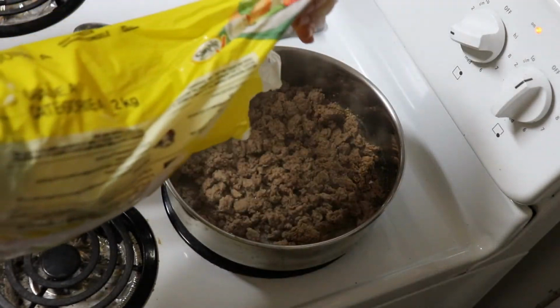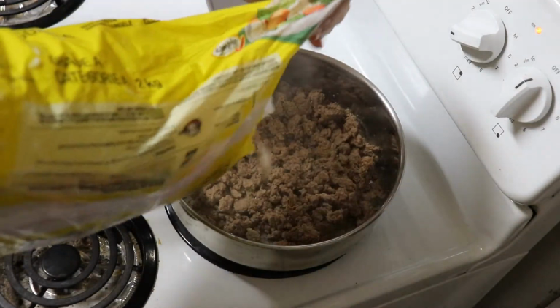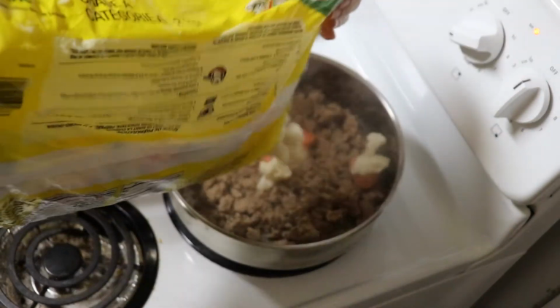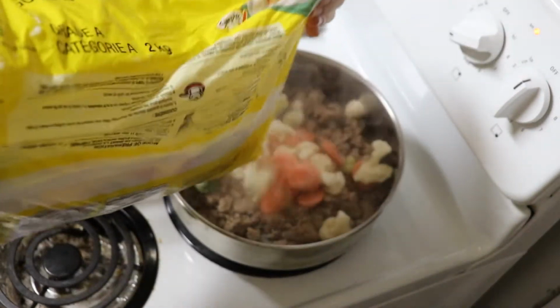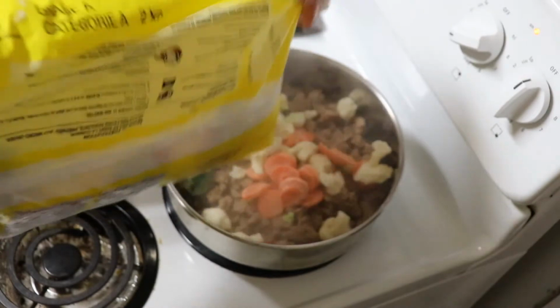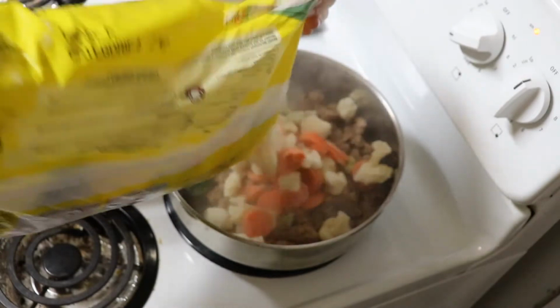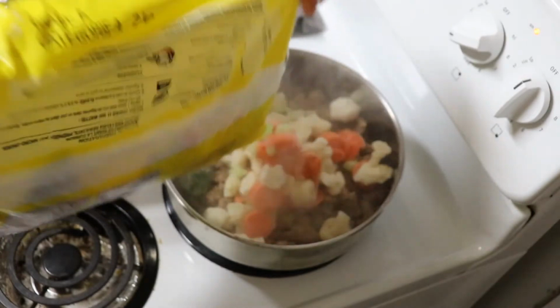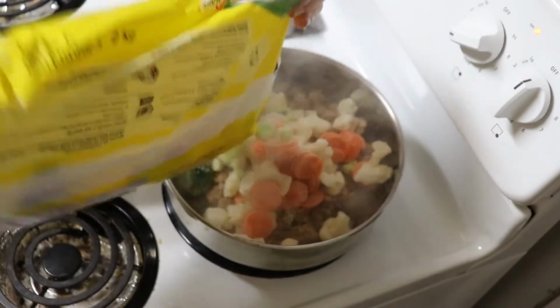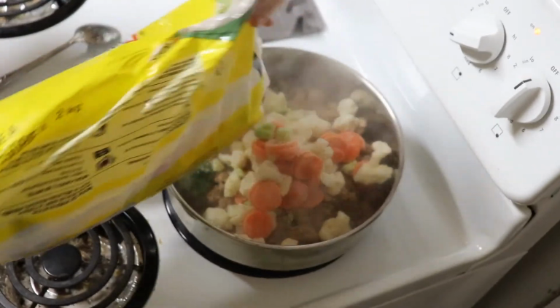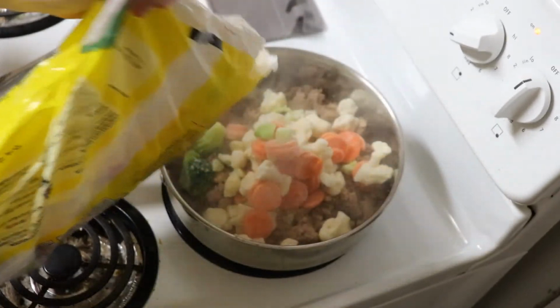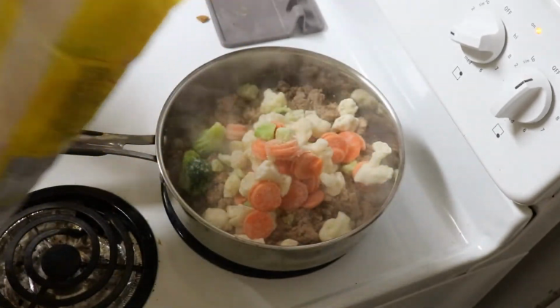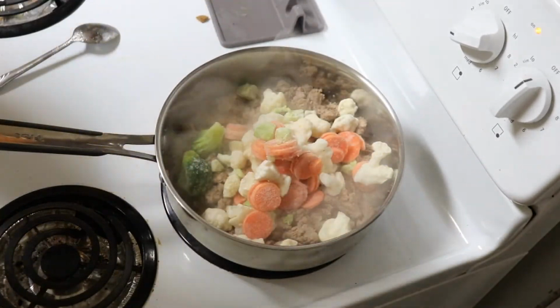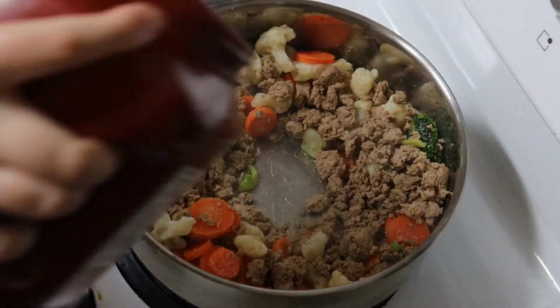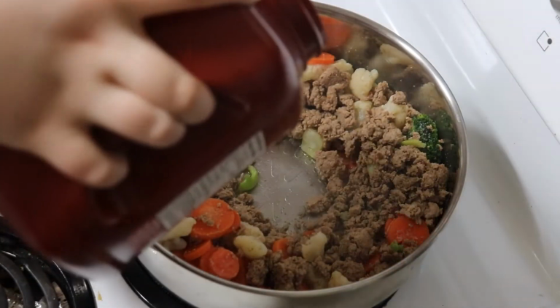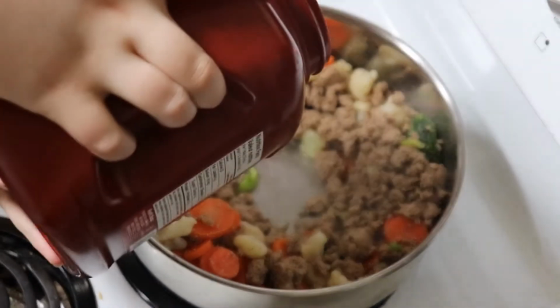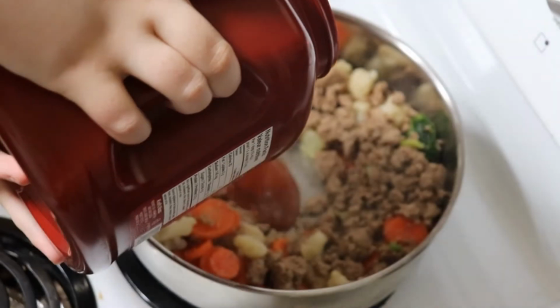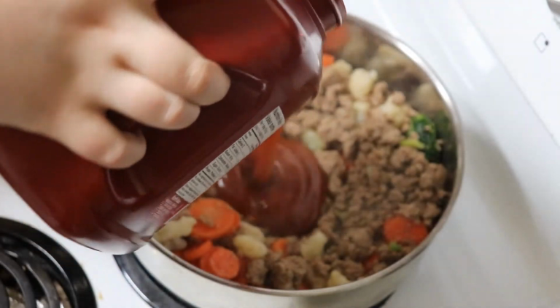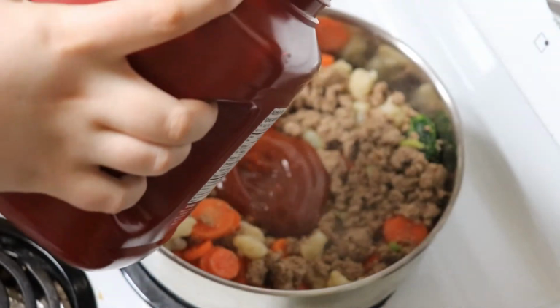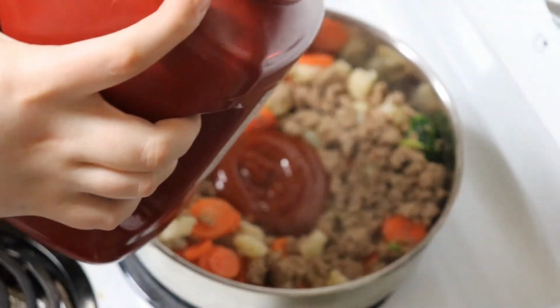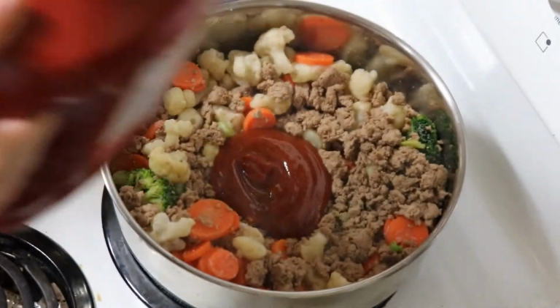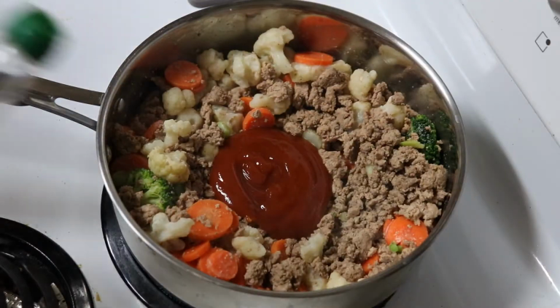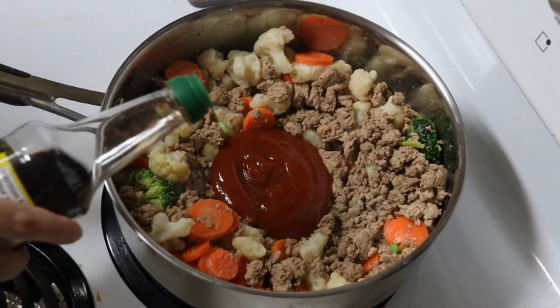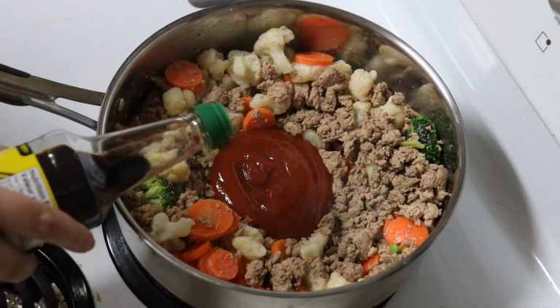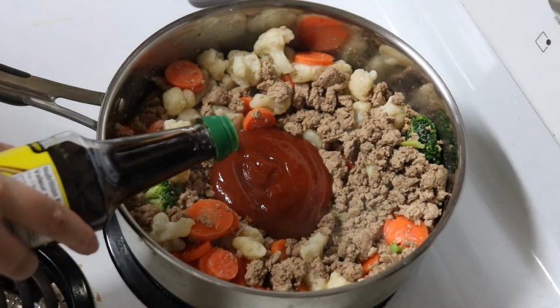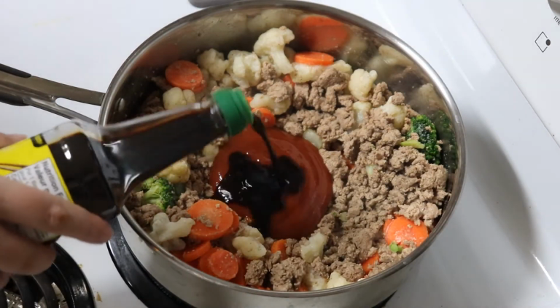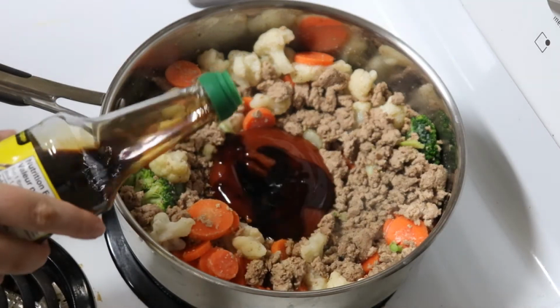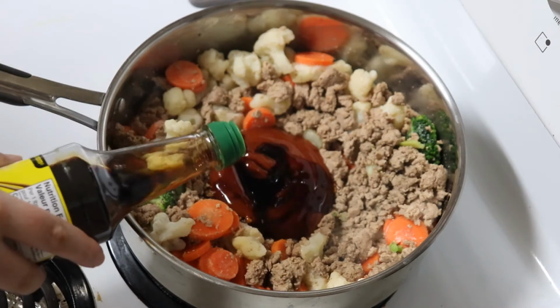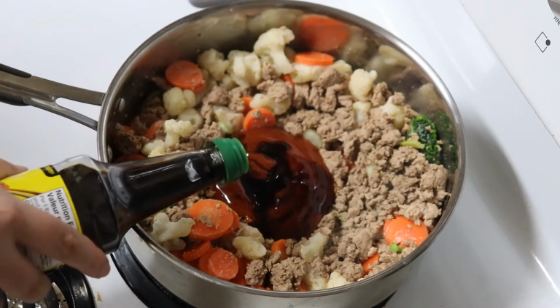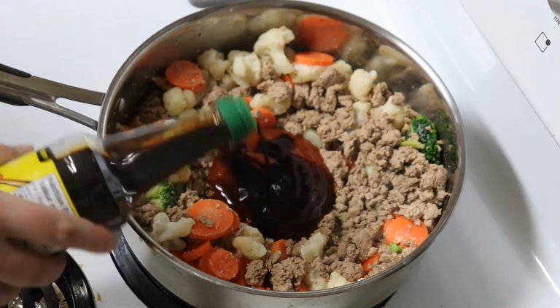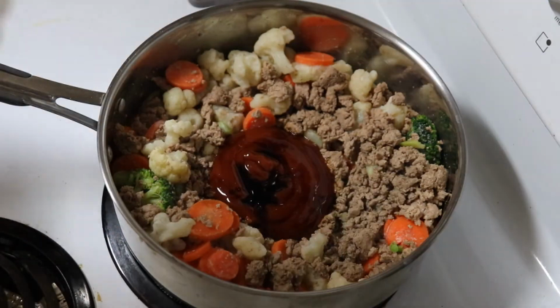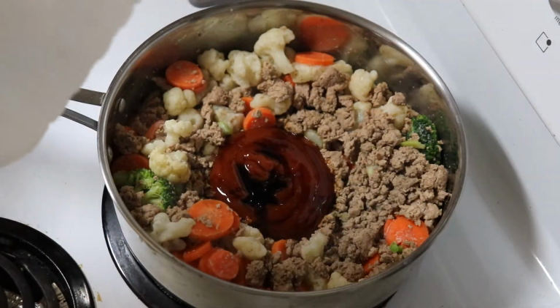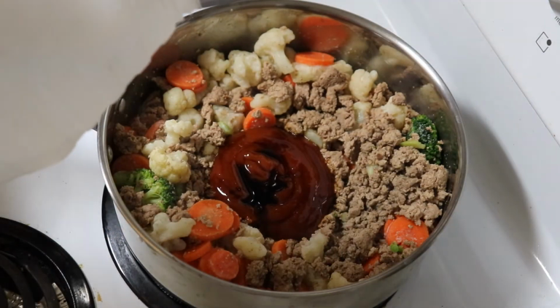Once it's cooked, add in some frozen veggies. Once the chill is off the veggies, add in ketchup, soy sauce, vinegar, and brown sugar. Let this cook on medium low heat until the sauce caramelizes.